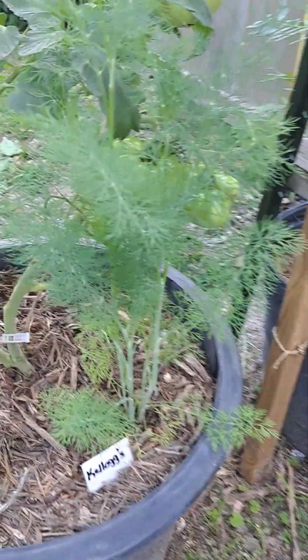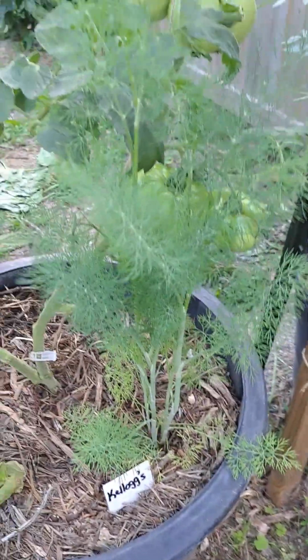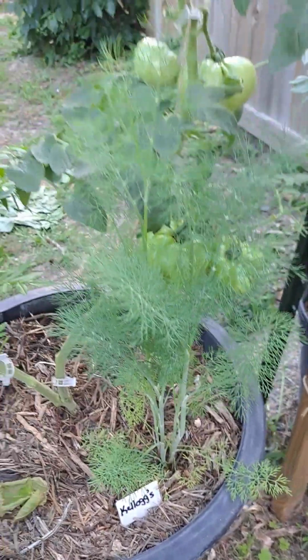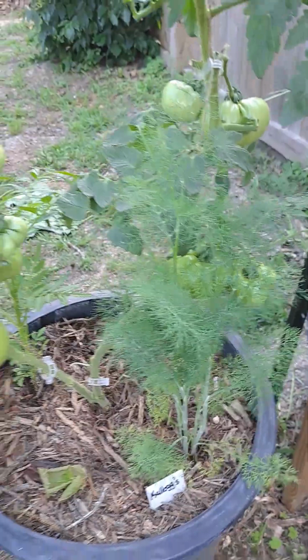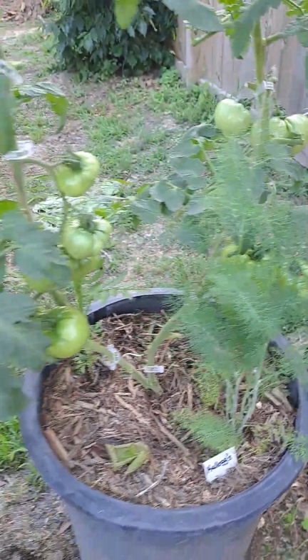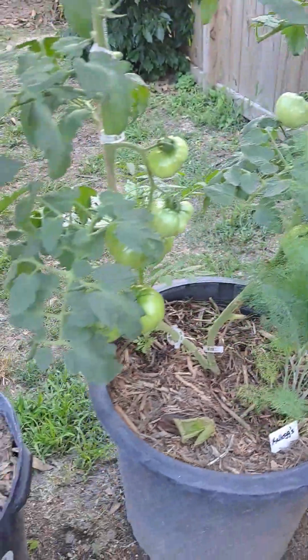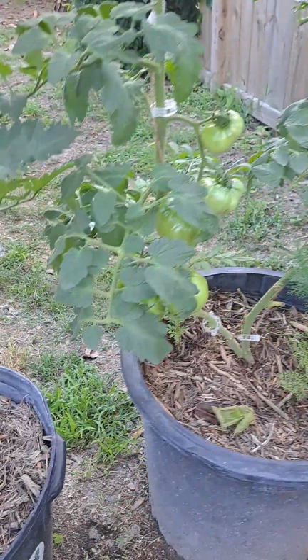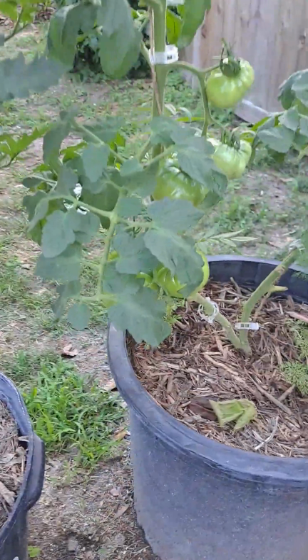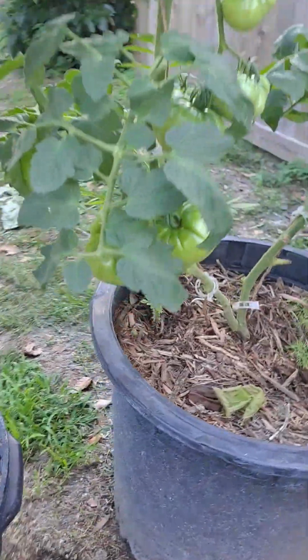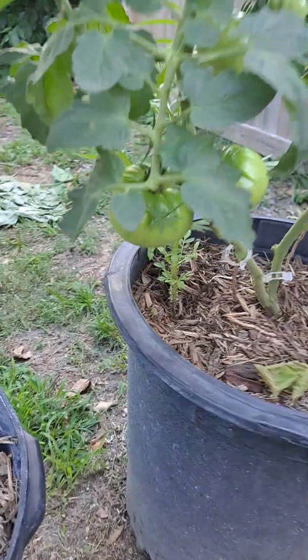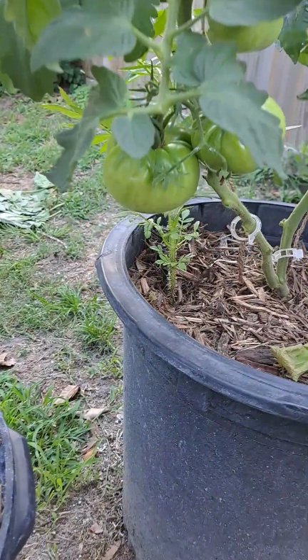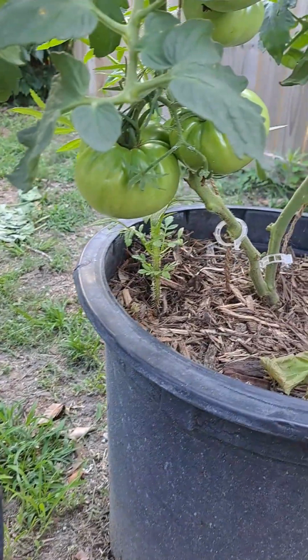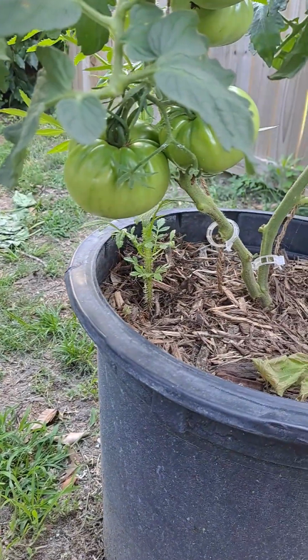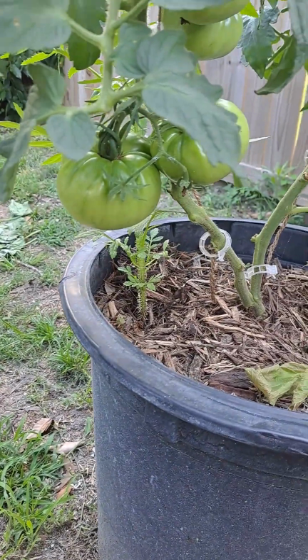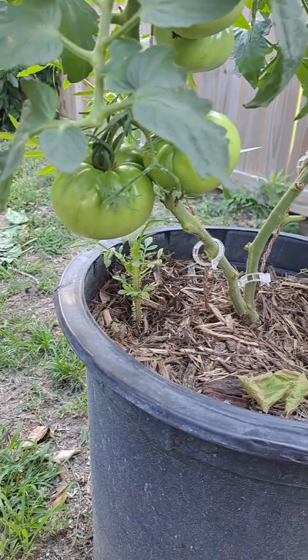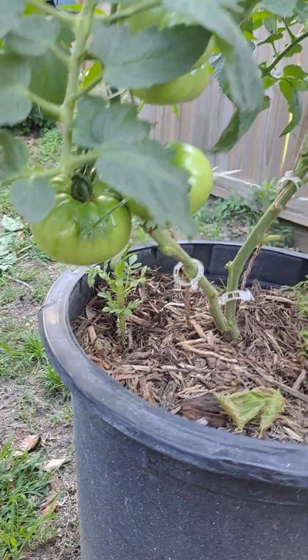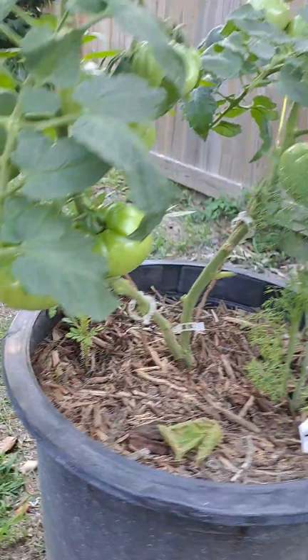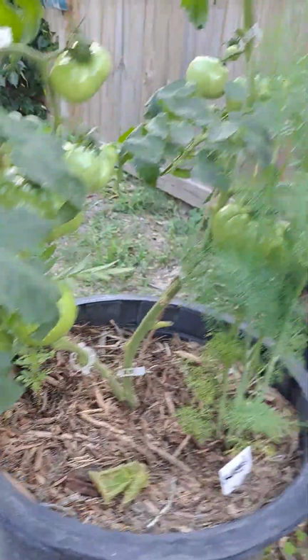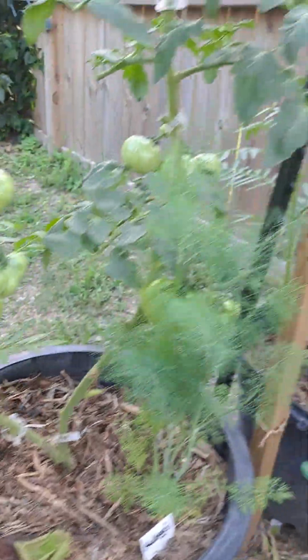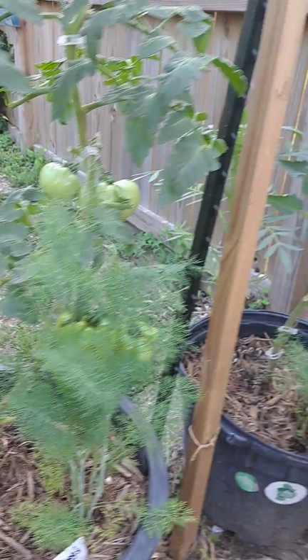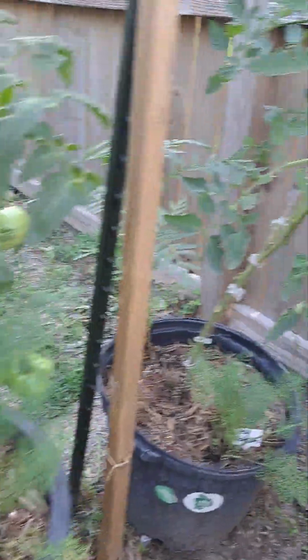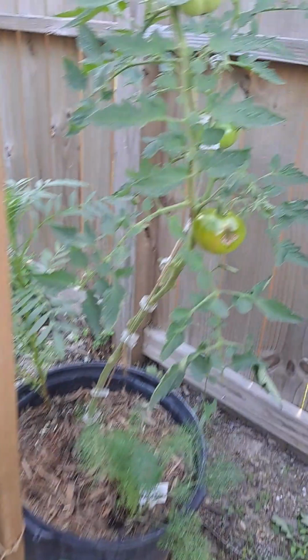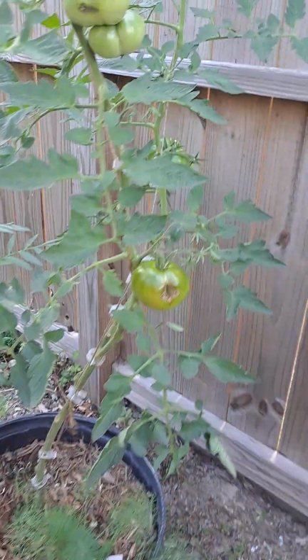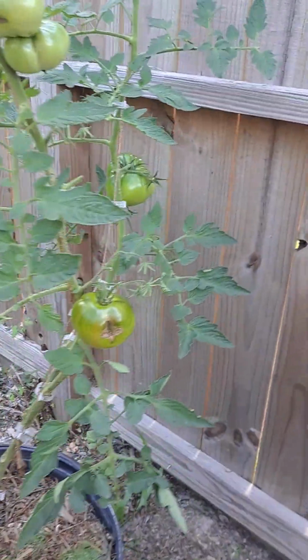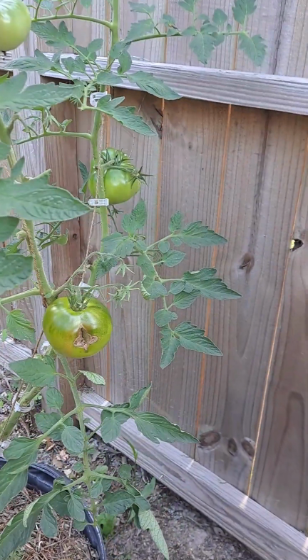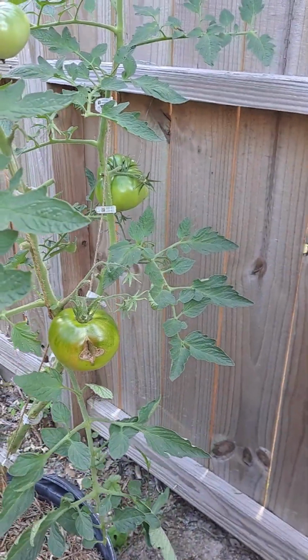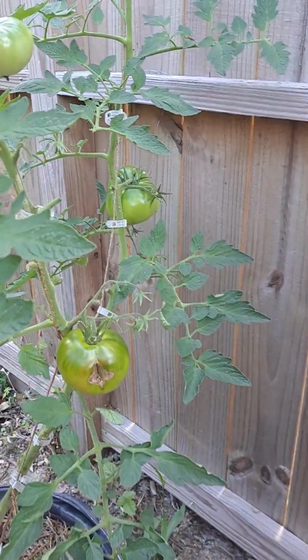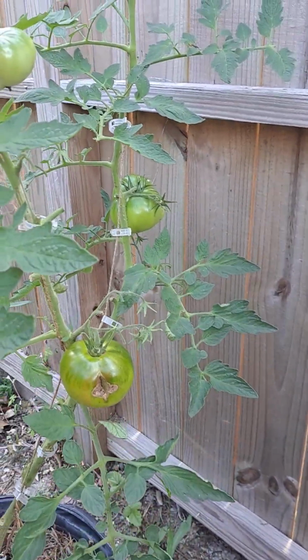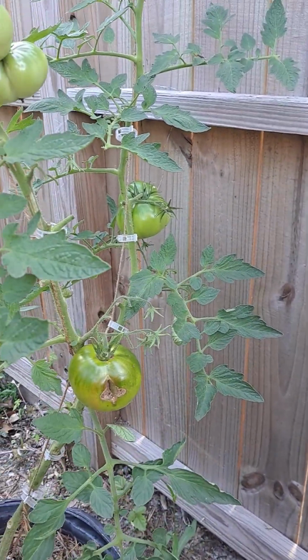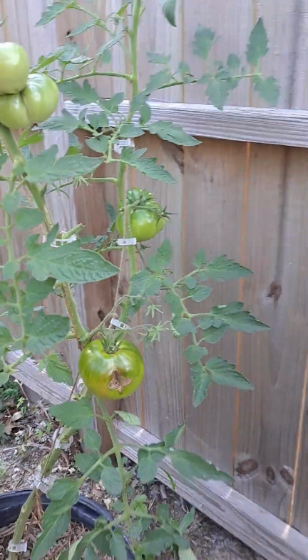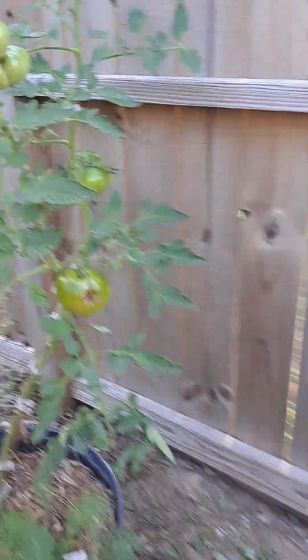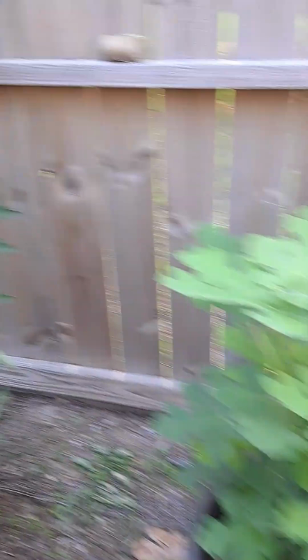Kellogg's — nowhere near ripening yet, but I know they get really big. Paul Robeson — I've had a few of these as well.